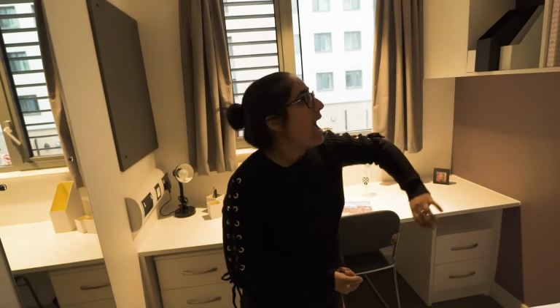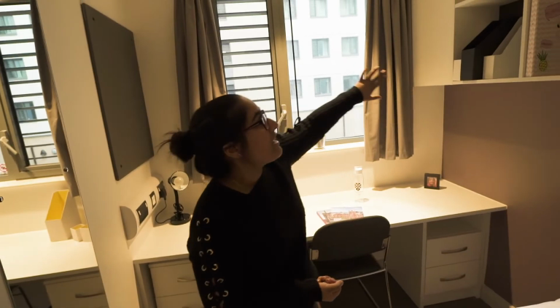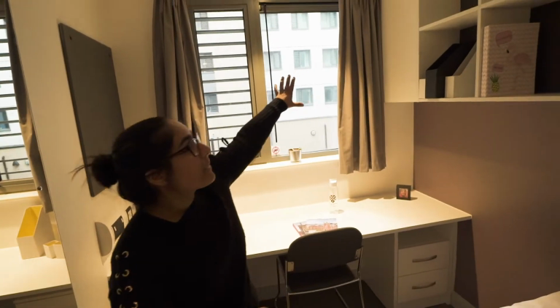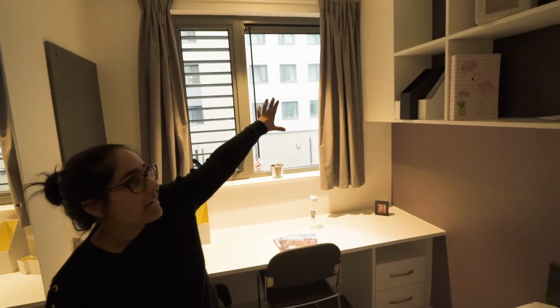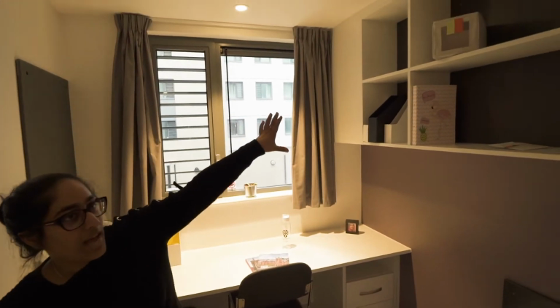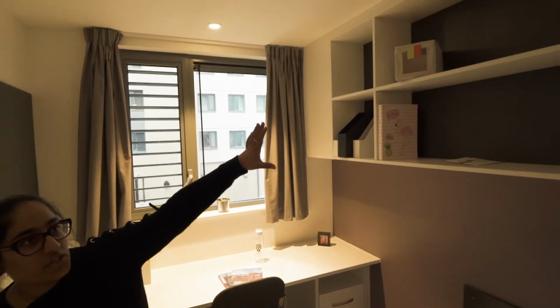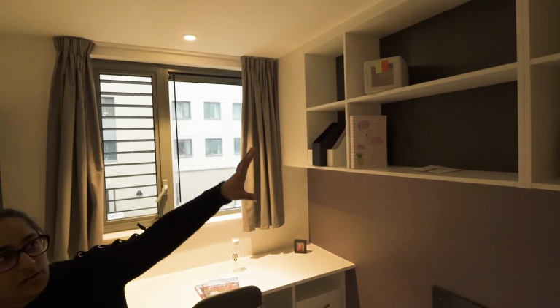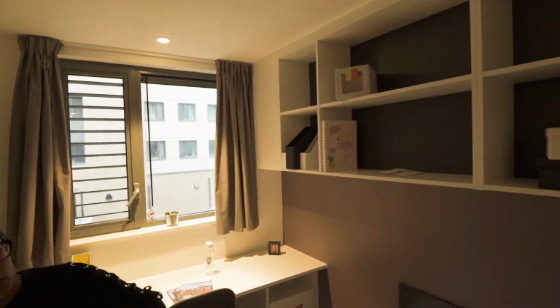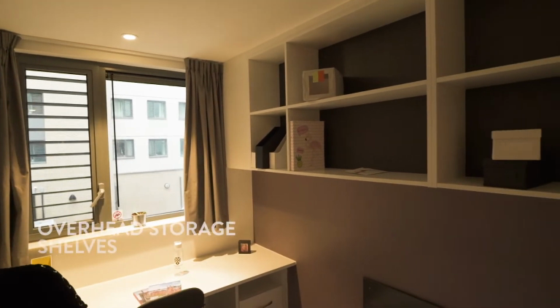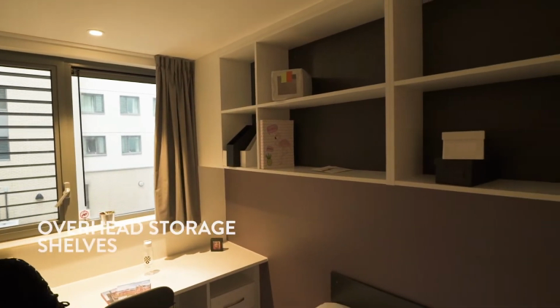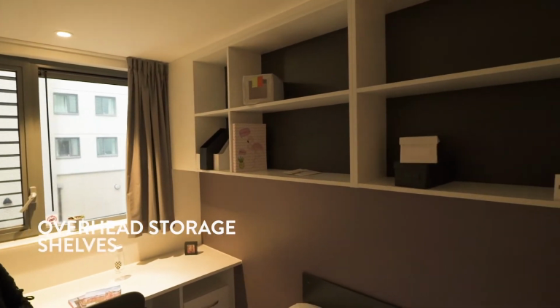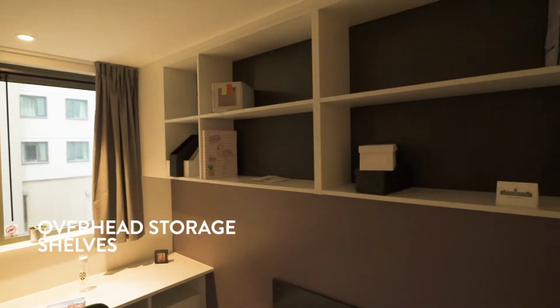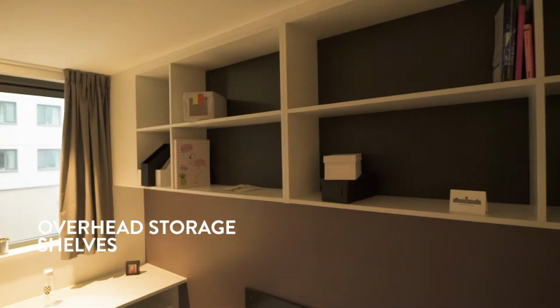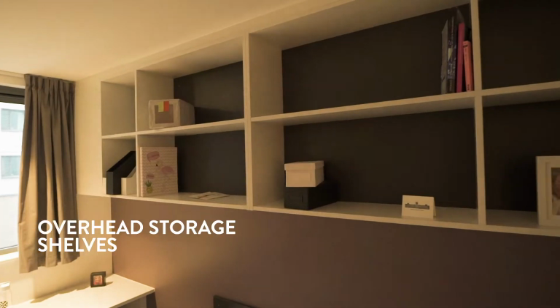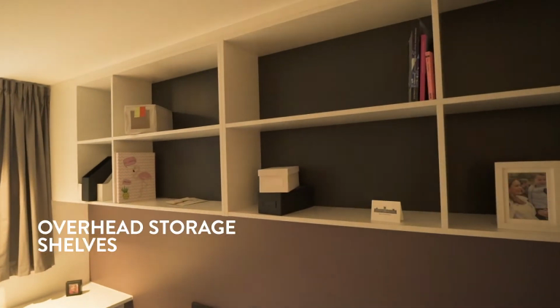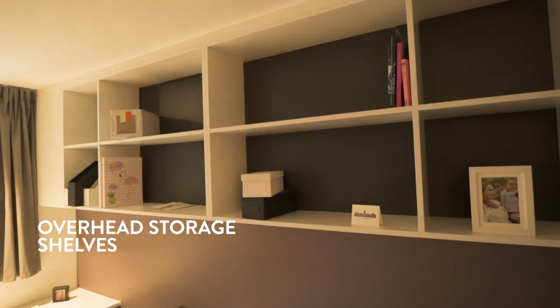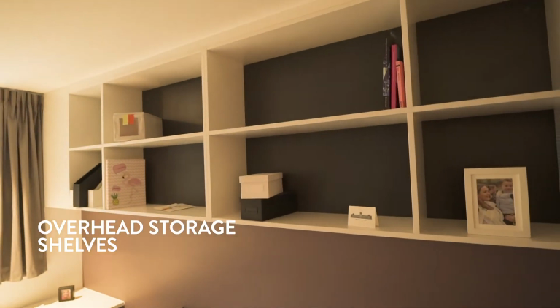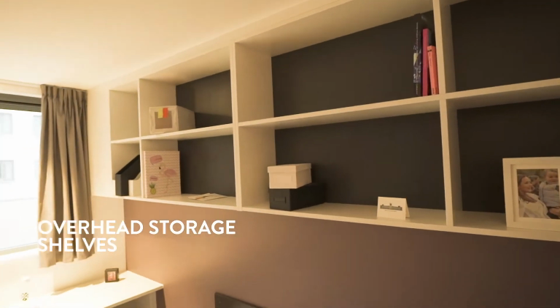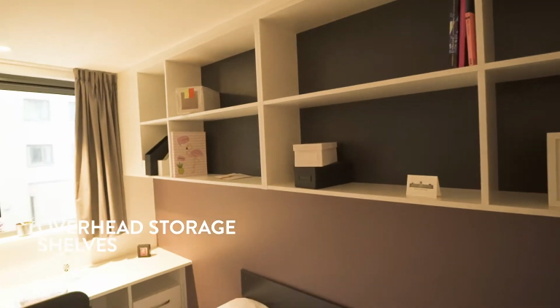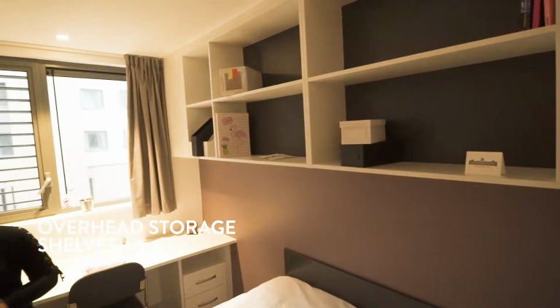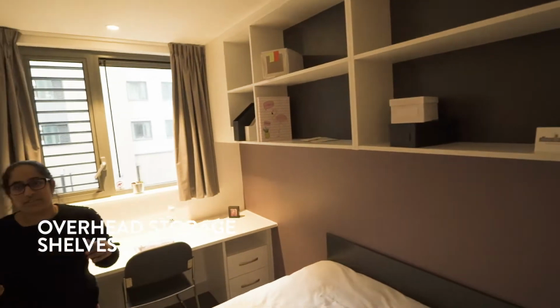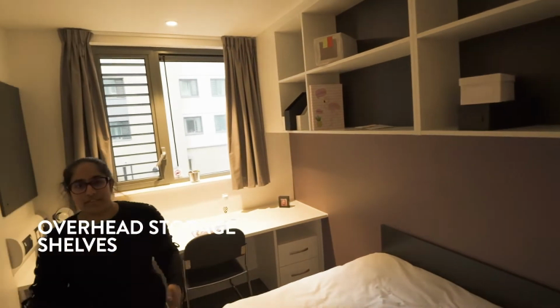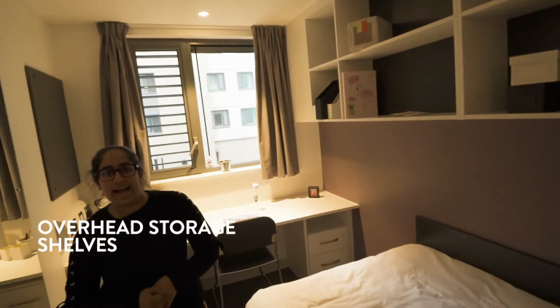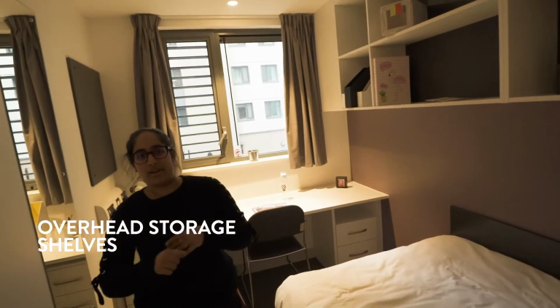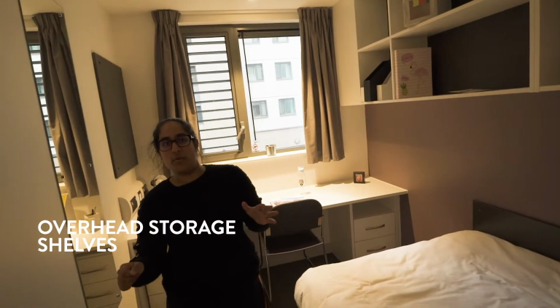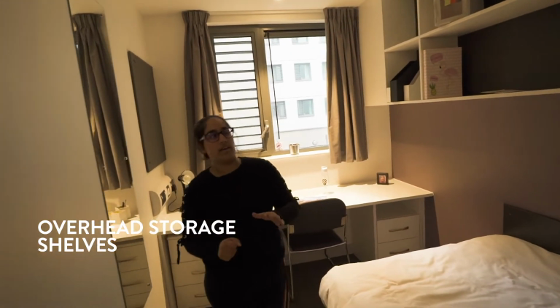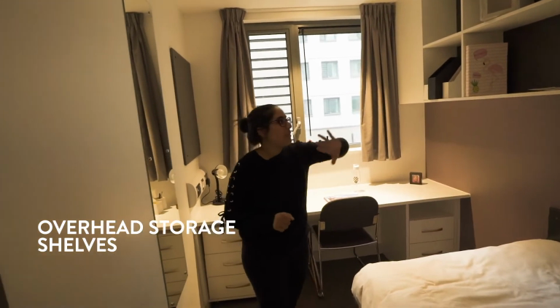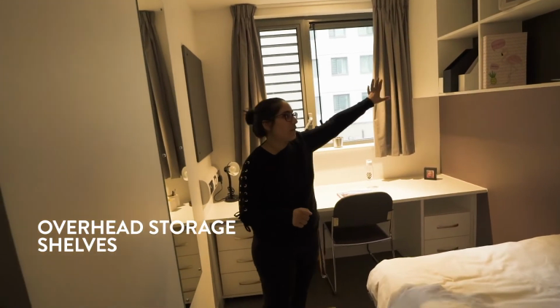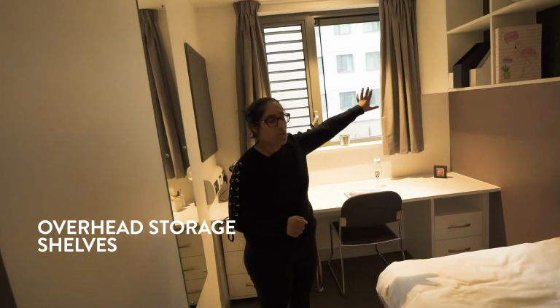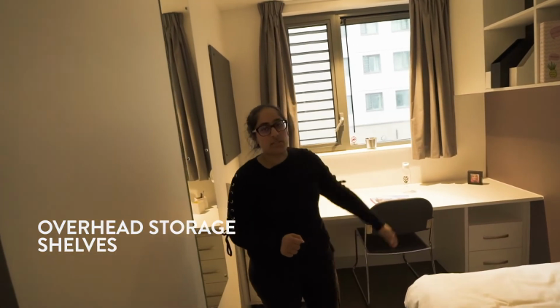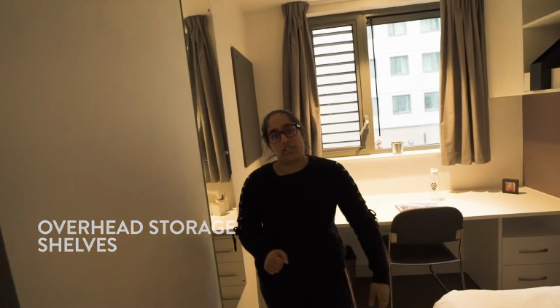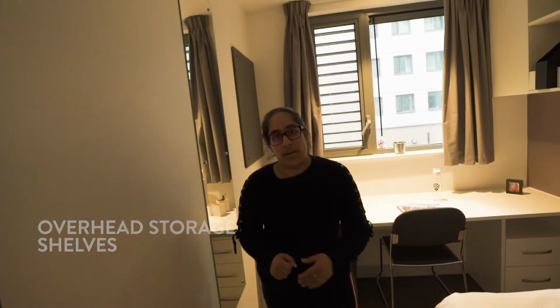Up here we have shelves for books, decorations — I have a little snack shelf, stuff like that, whatever you want. We have a lot of shelves and storage up there.